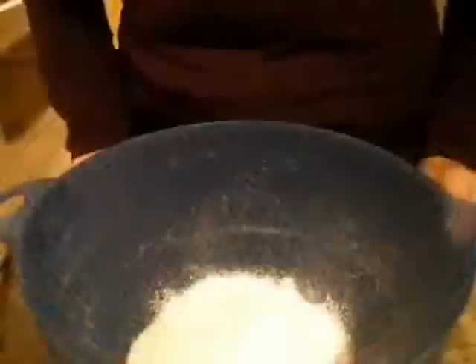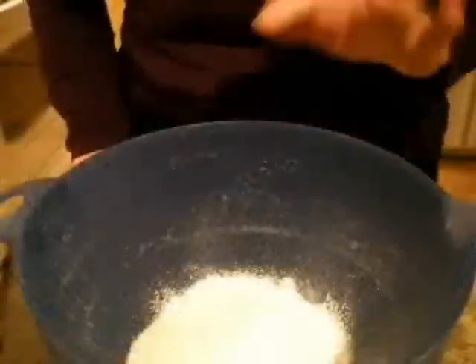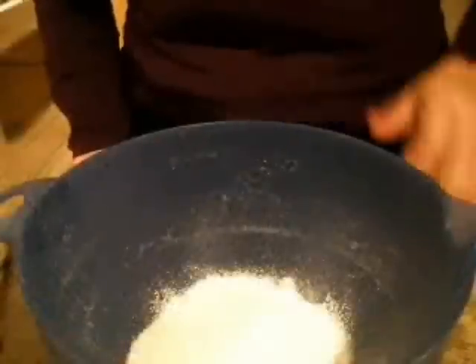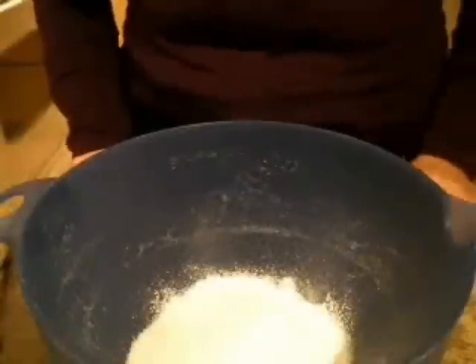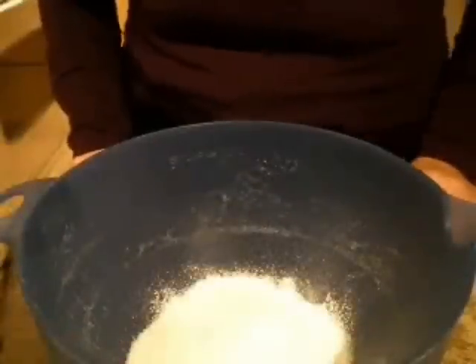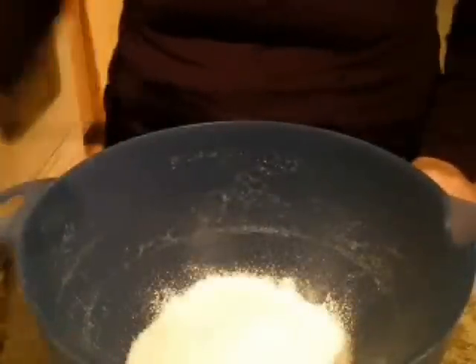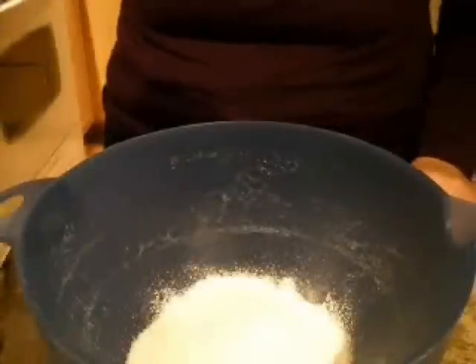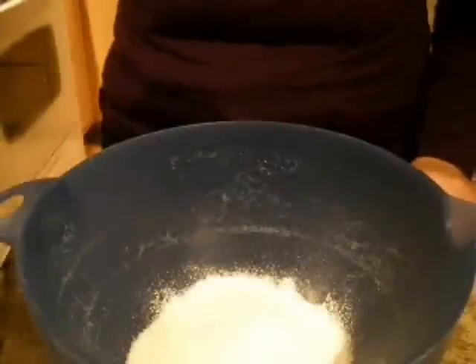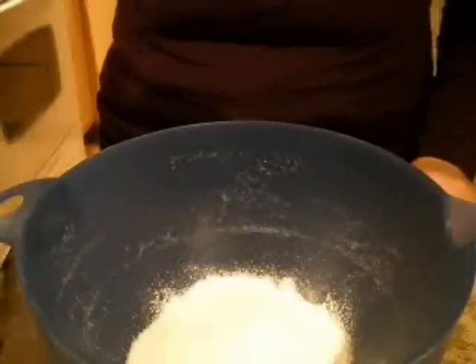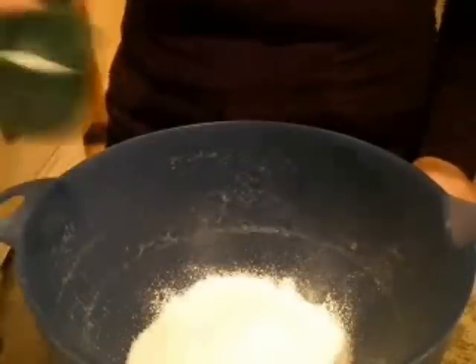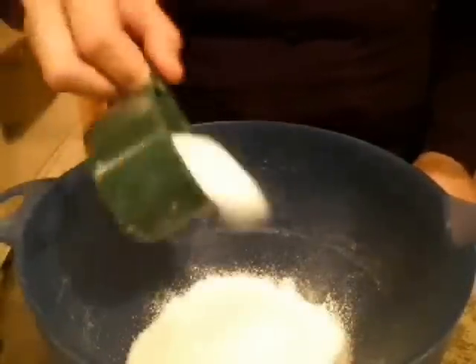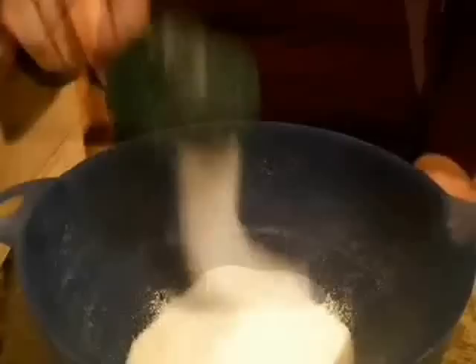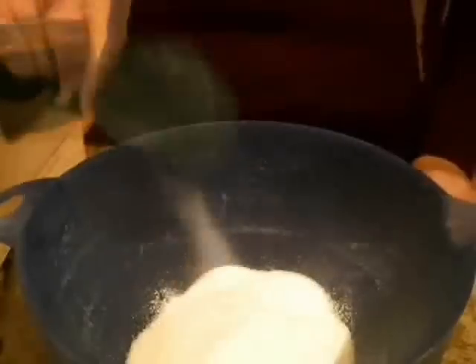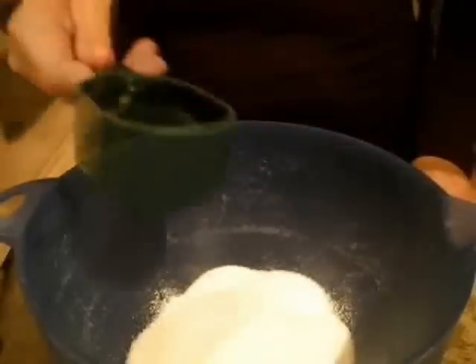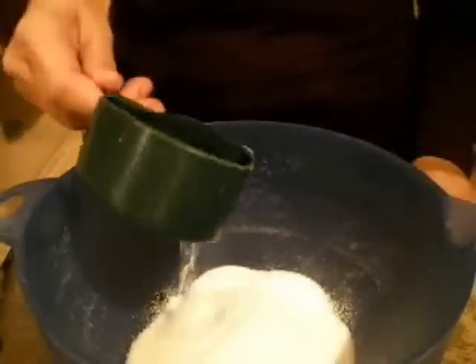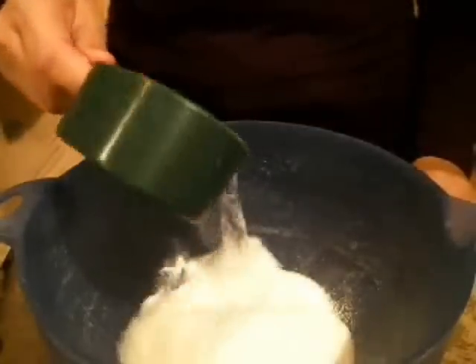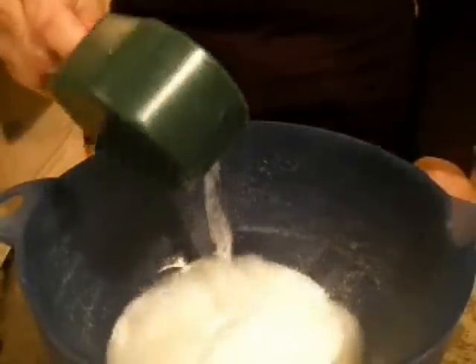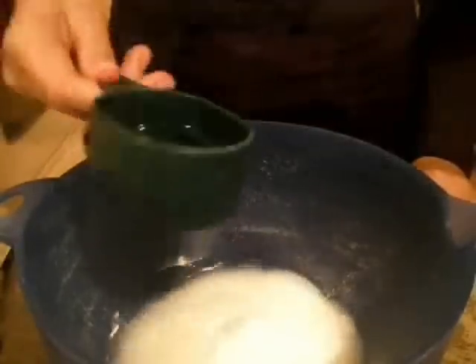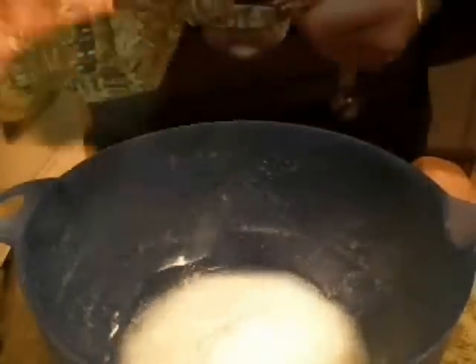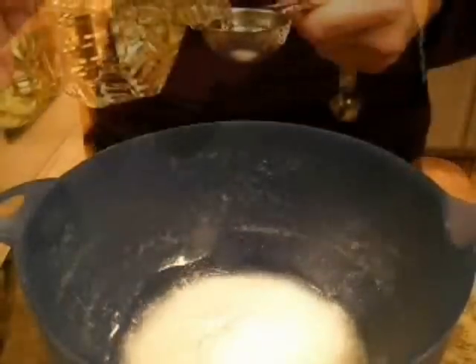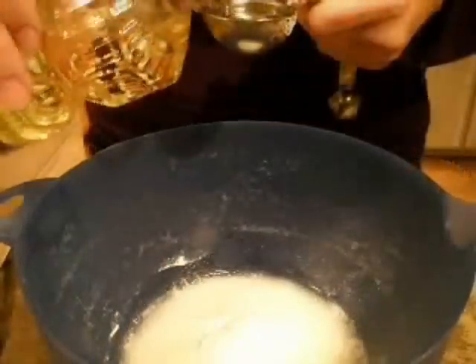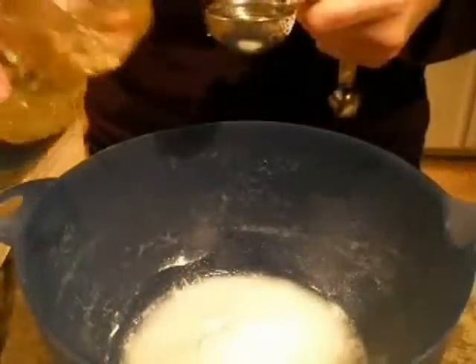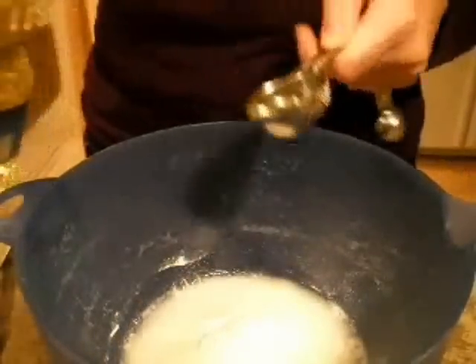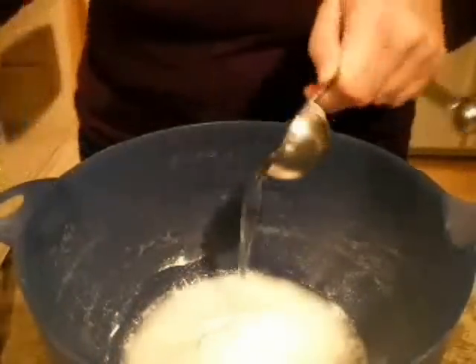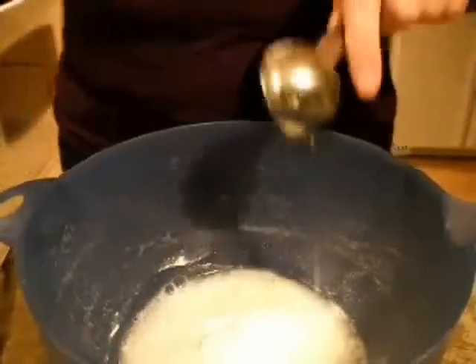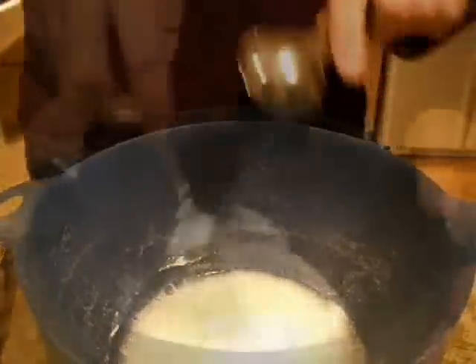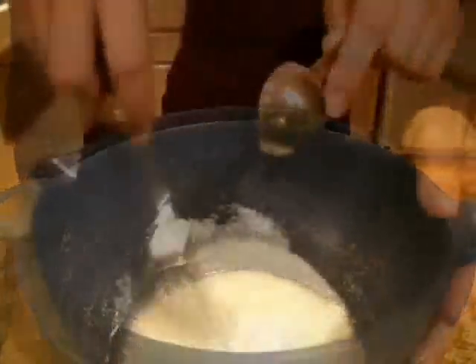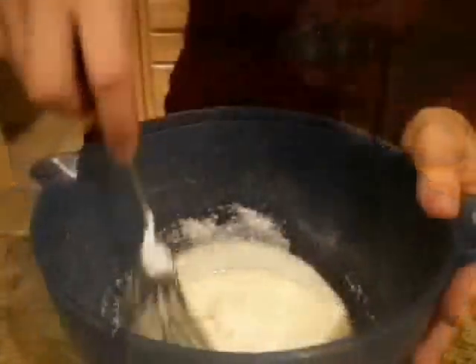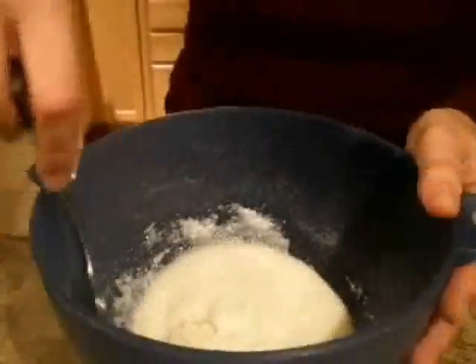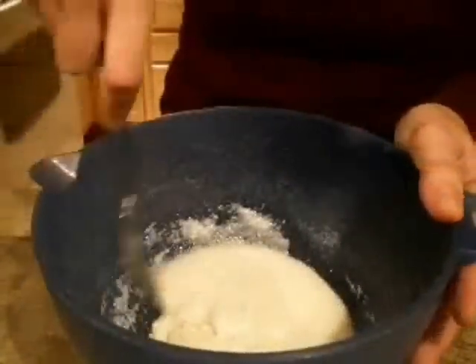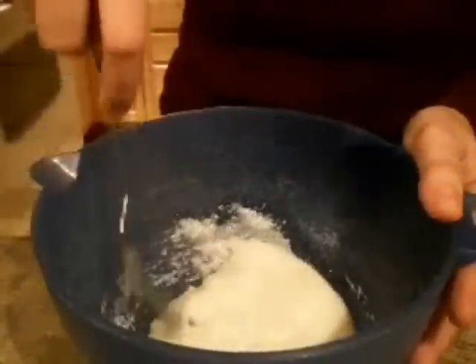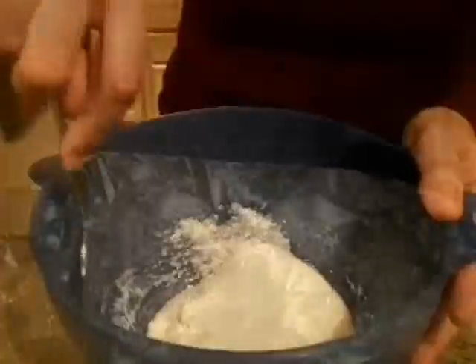In a separate bowl, combine the rice flours, sugar, water, and optionally some peanut oil if you weren't able to find green peanuts and are using raw ones.